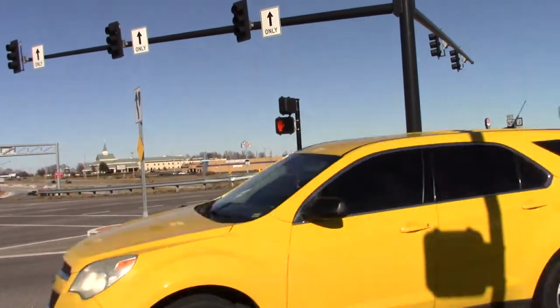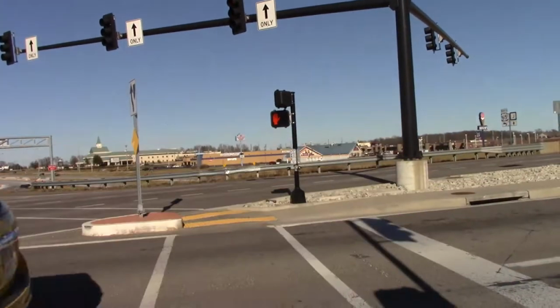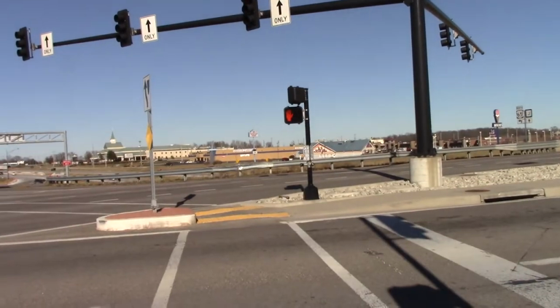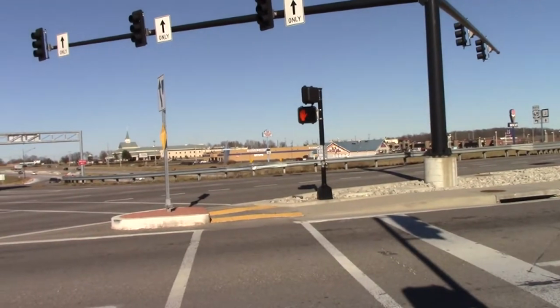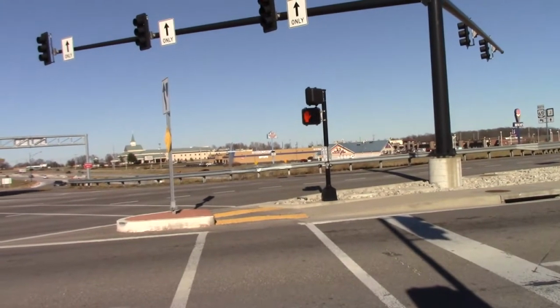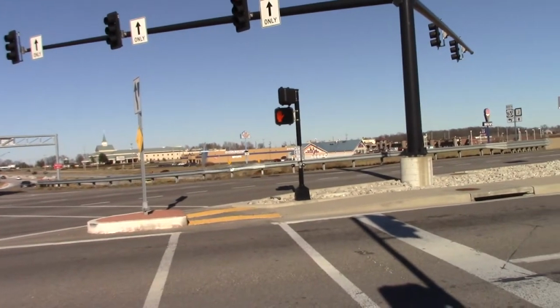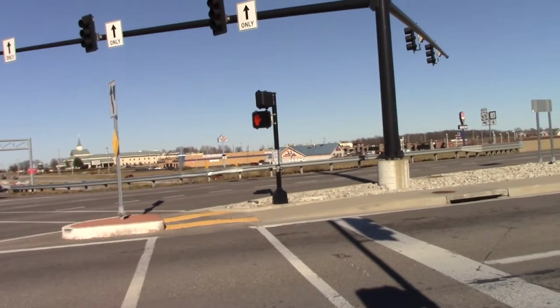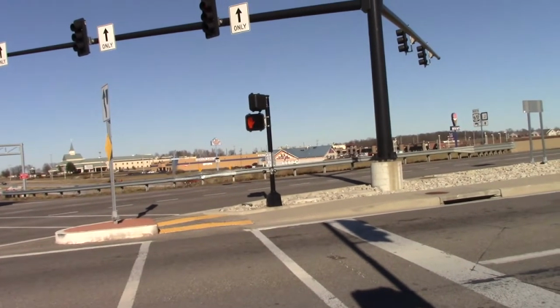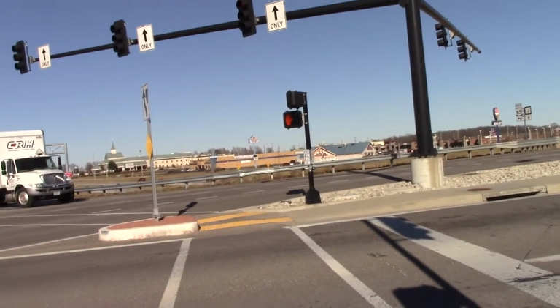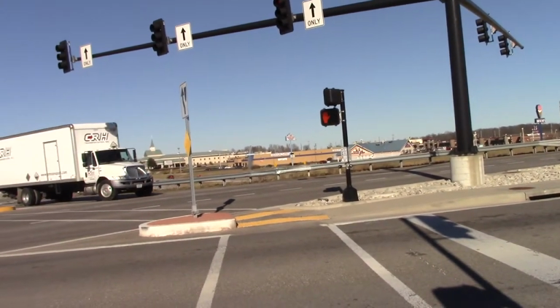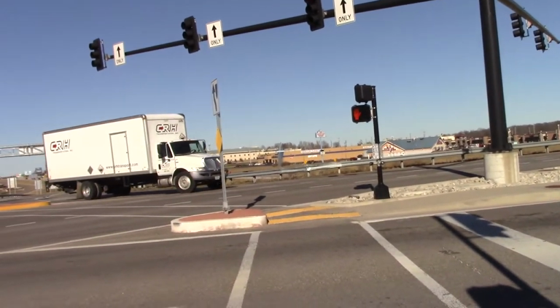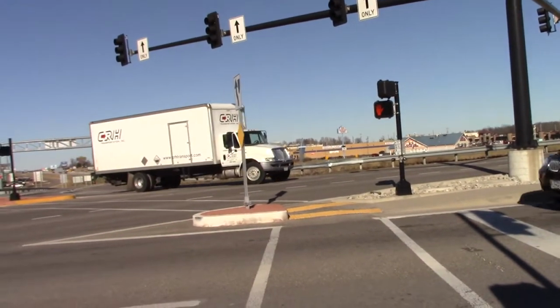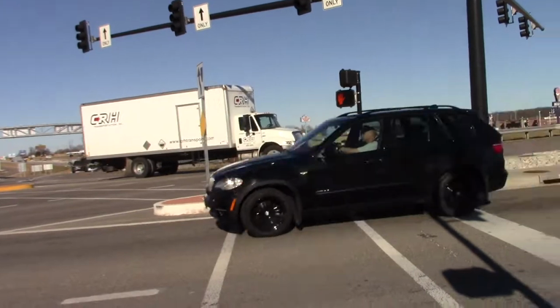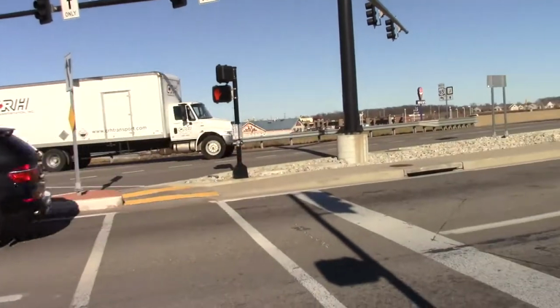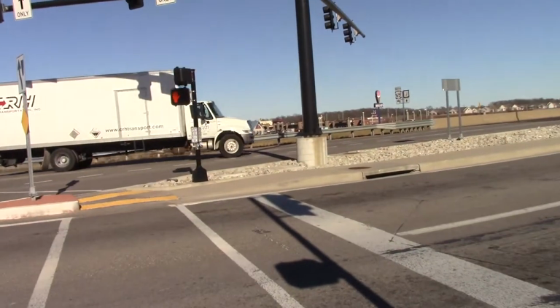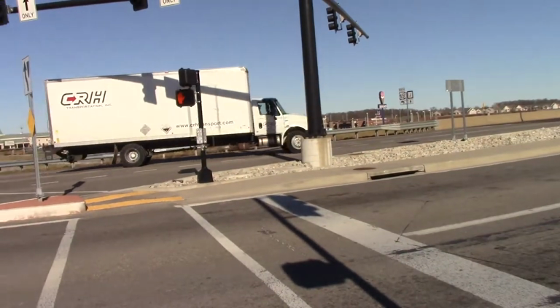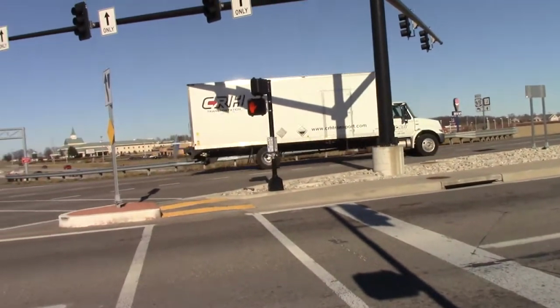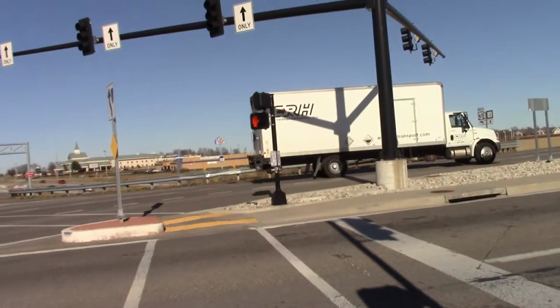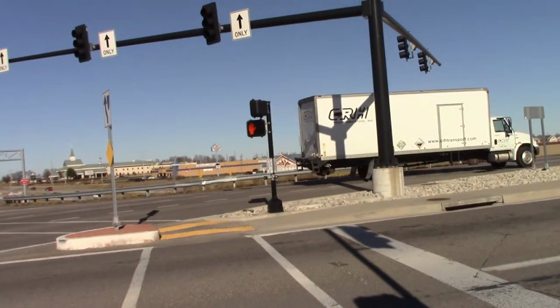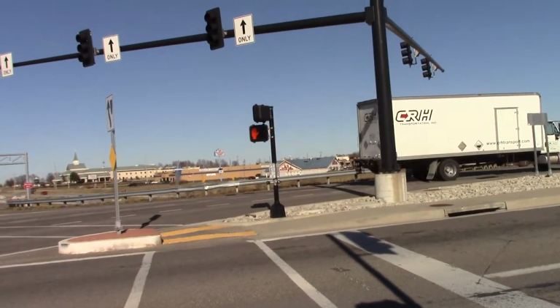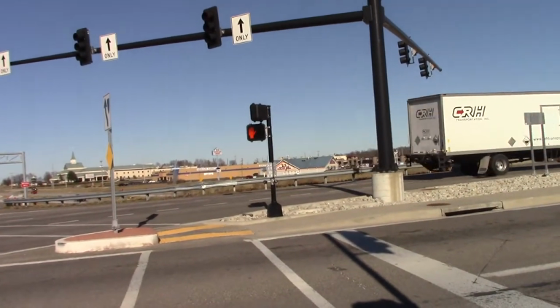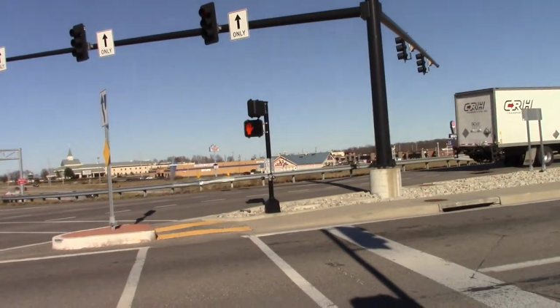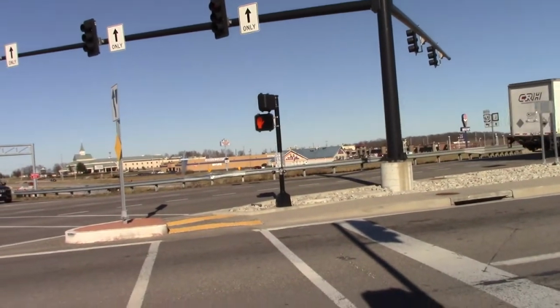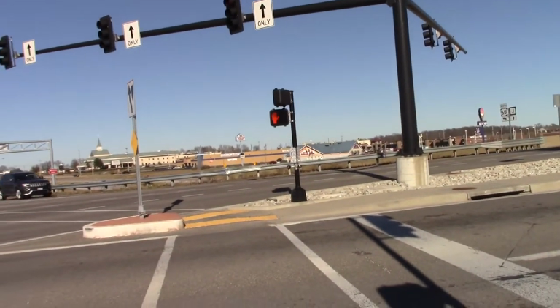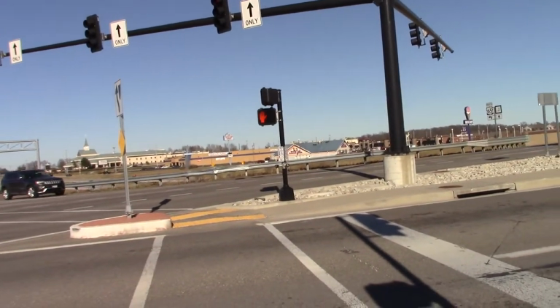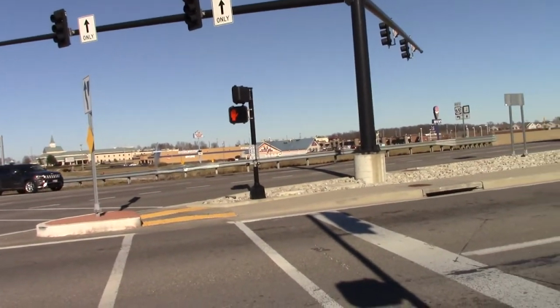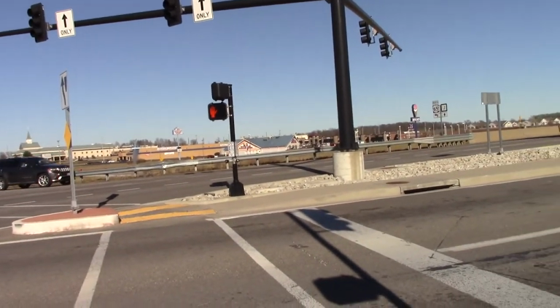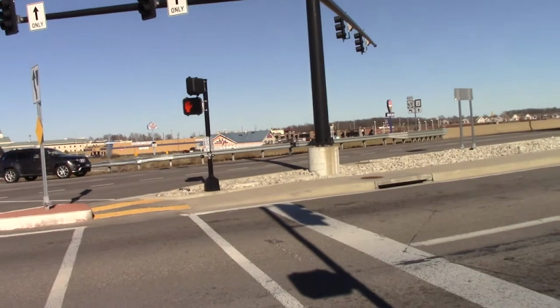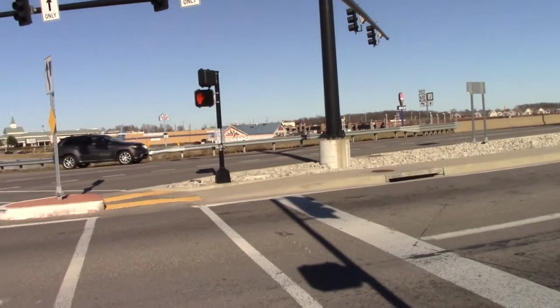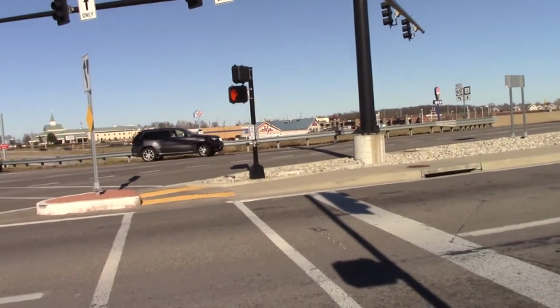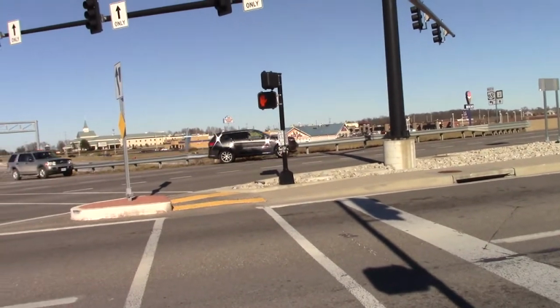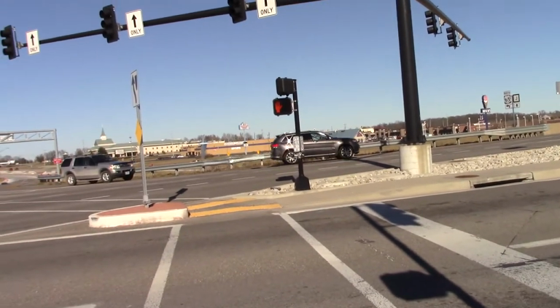I'm waiting on that hand right there to give me the little white person walking across, so I'll be legal — don't want to jeopardize anybody's safety. I'll give you a shot of what it looks like on the other side.